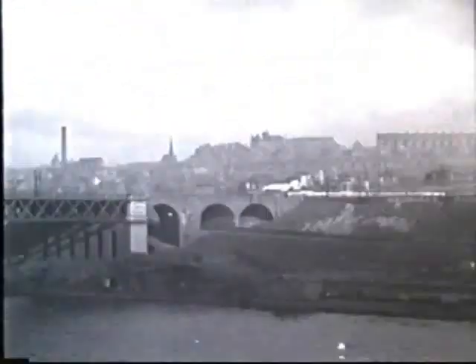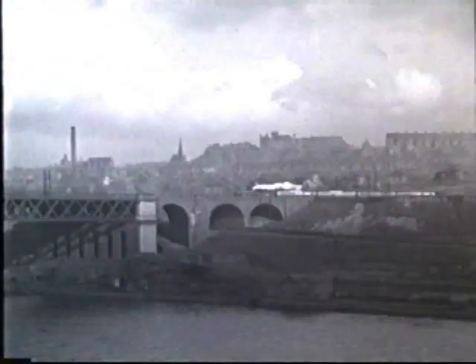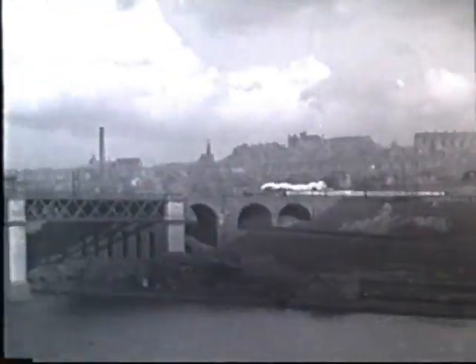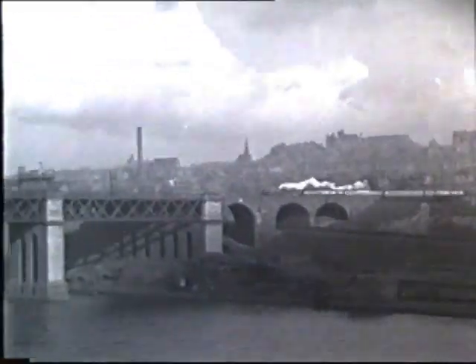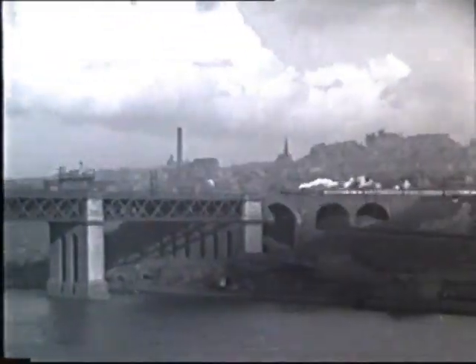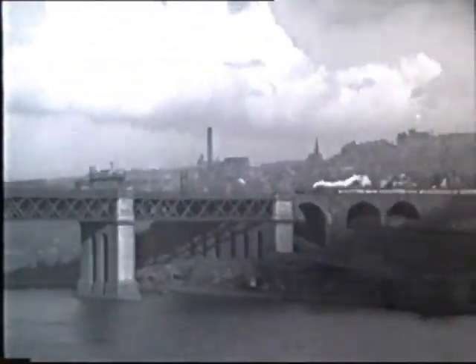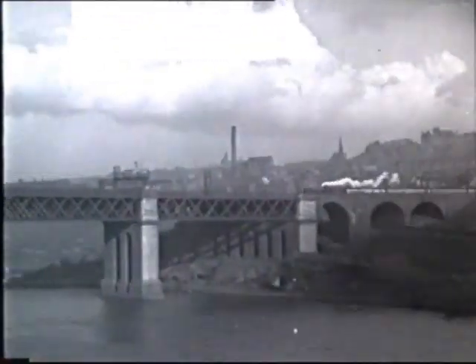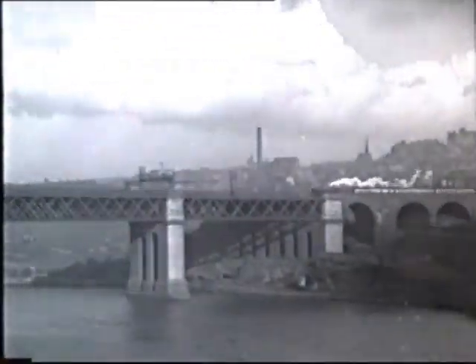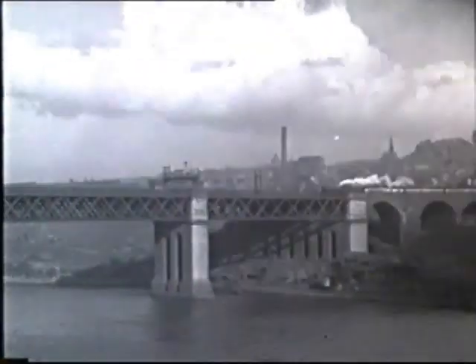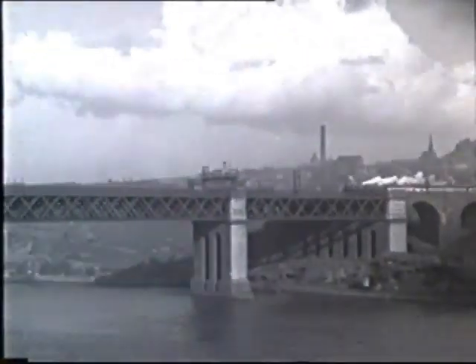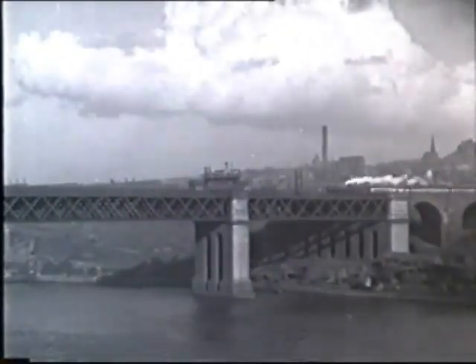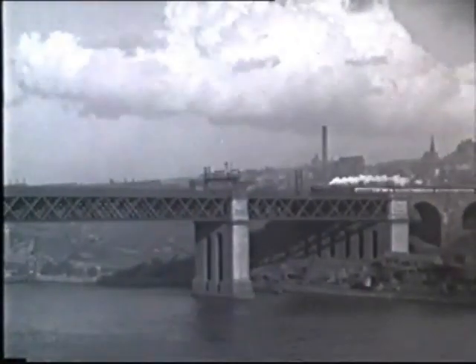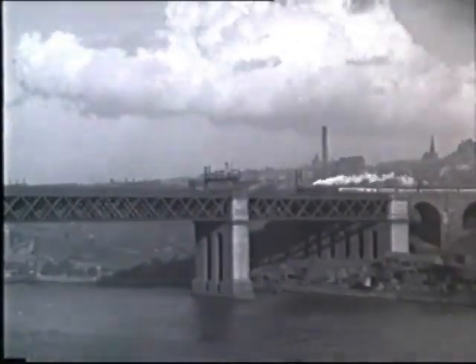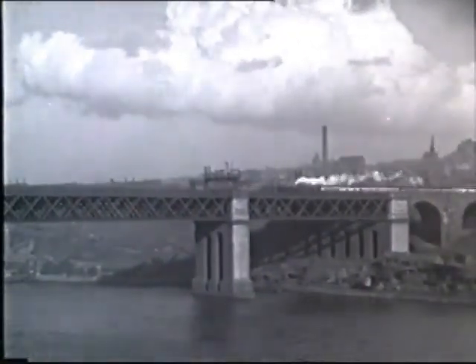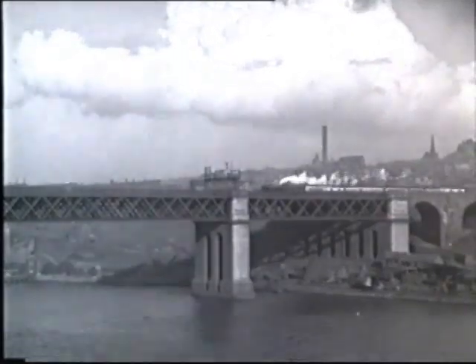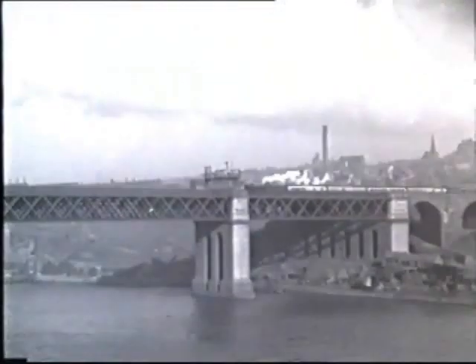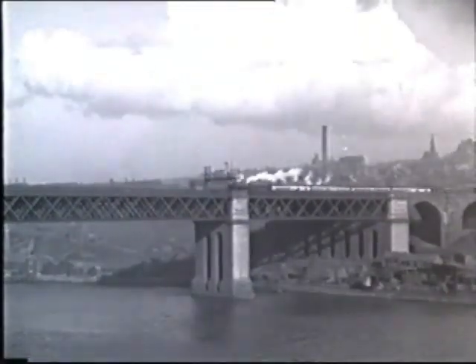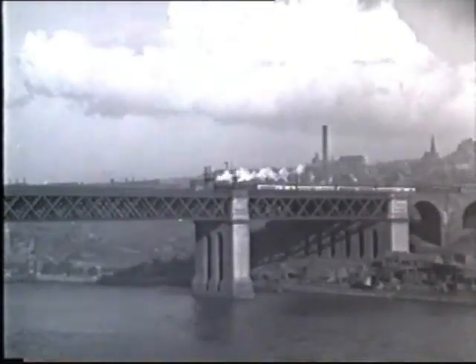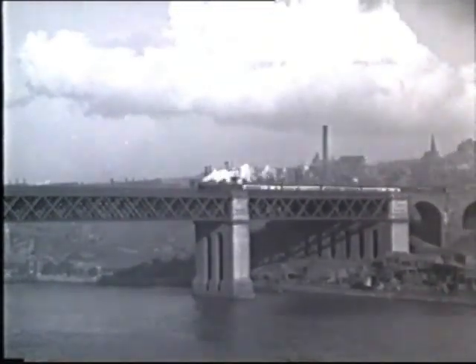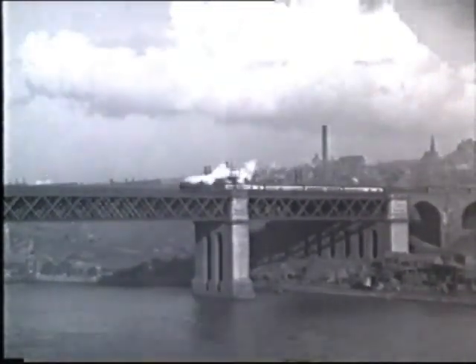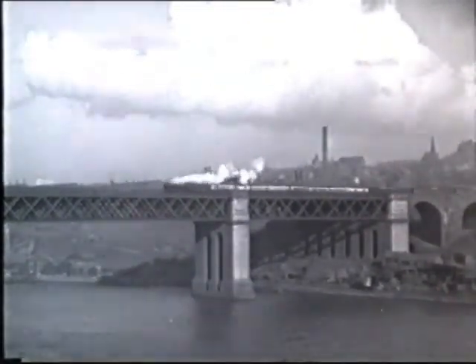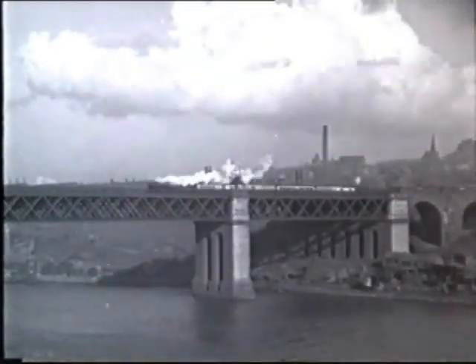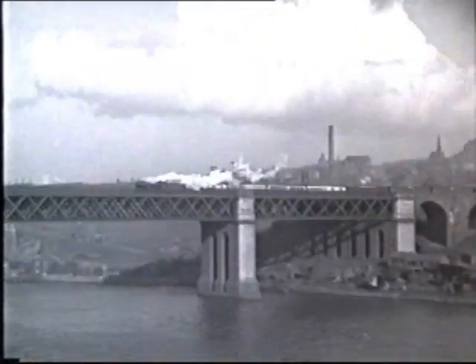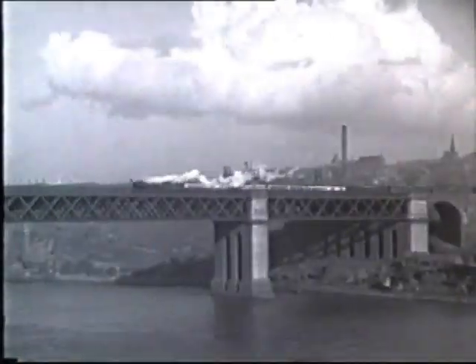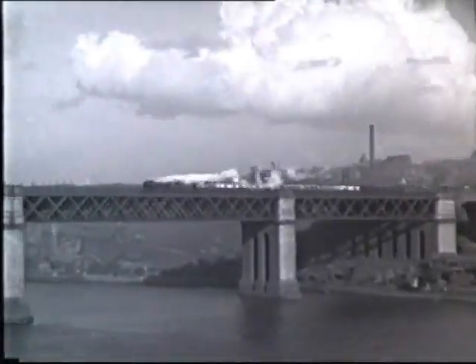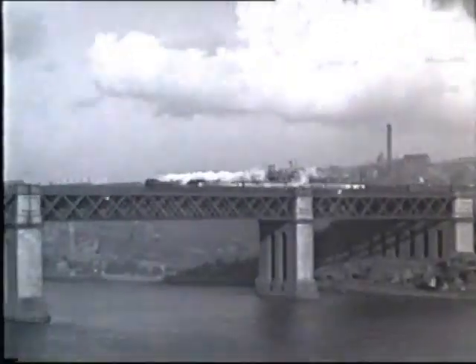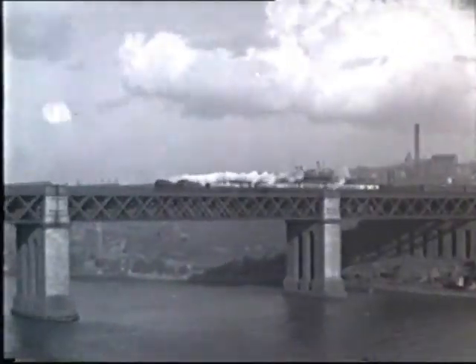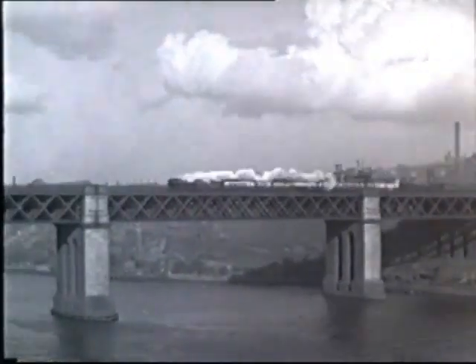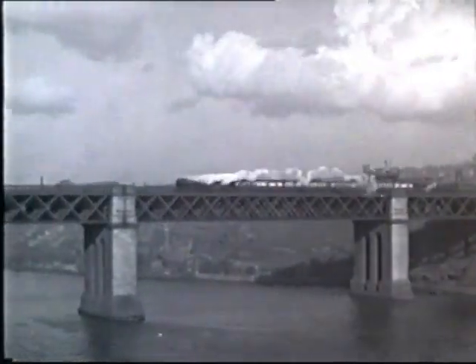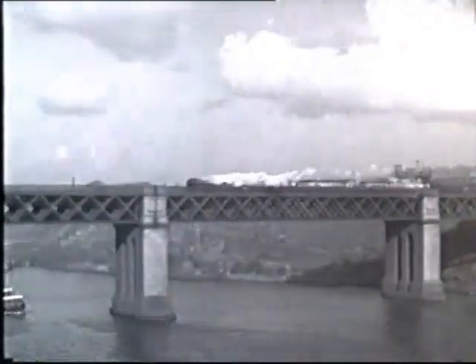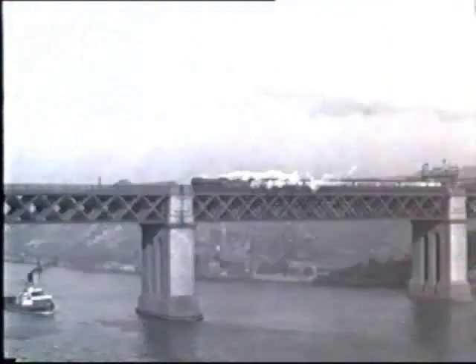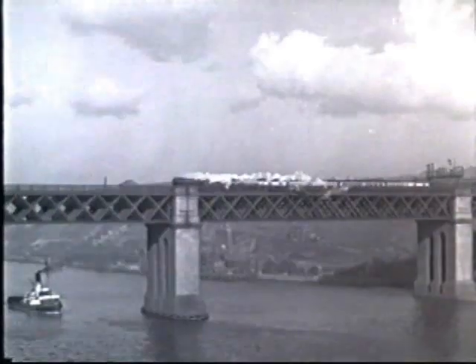The King Edward Bridge at Newcastle-on-Tyne. An LNER locomotive heads a train of Great Western stock, probably a direct service from the Tyne to the West Country.